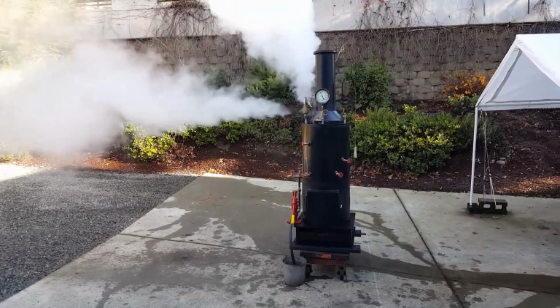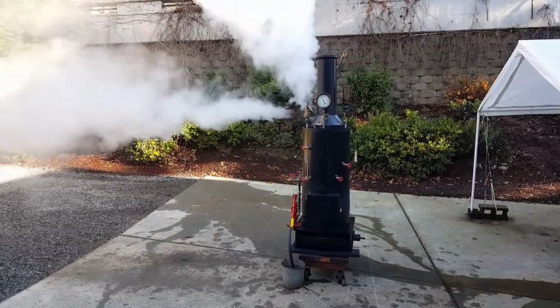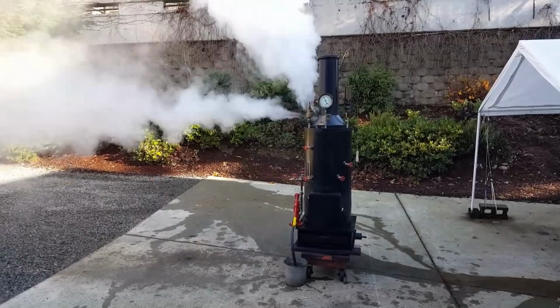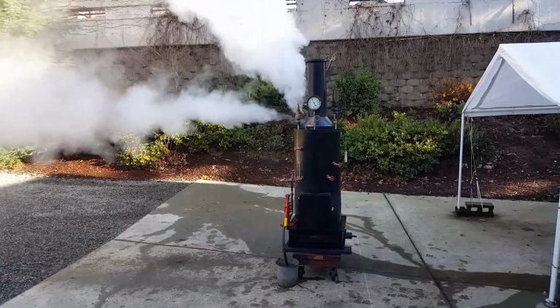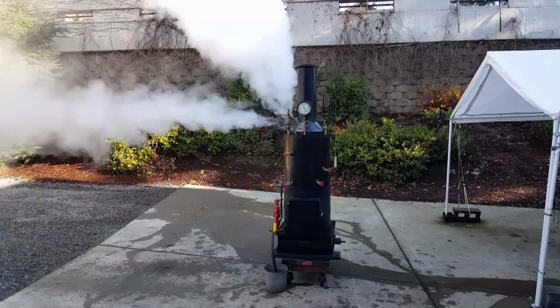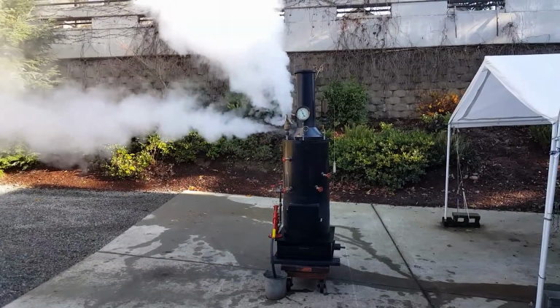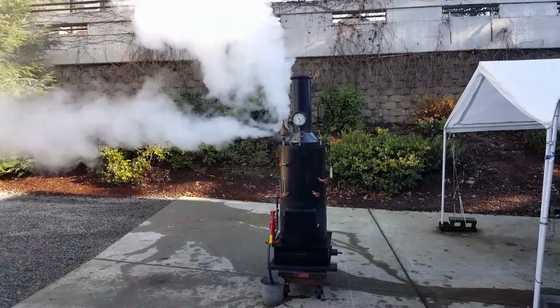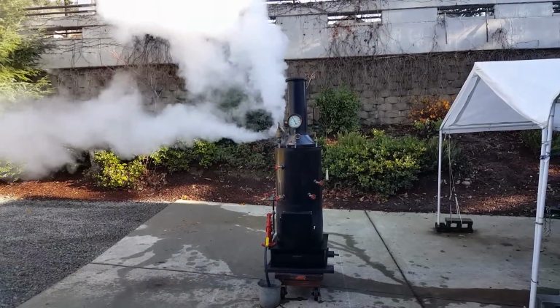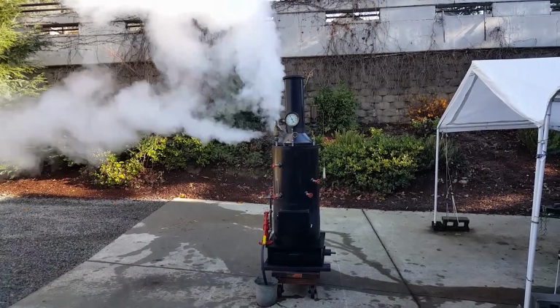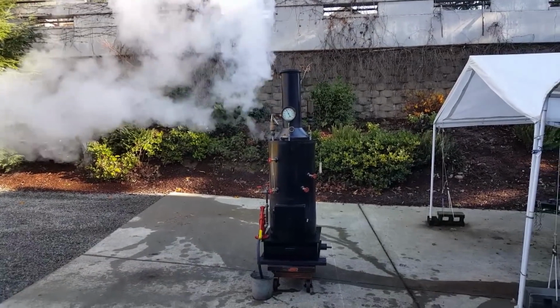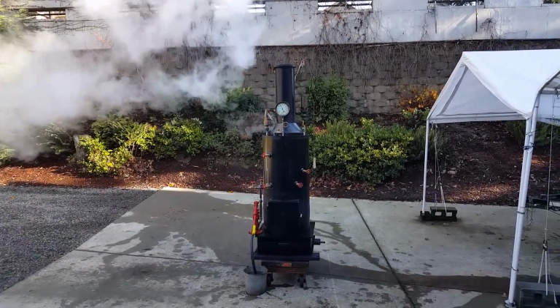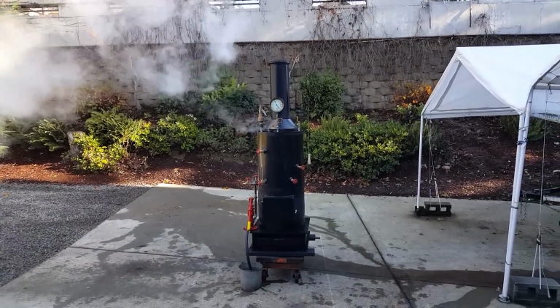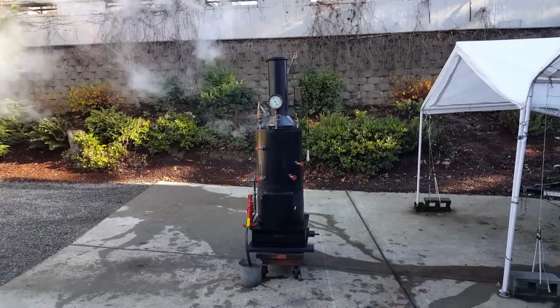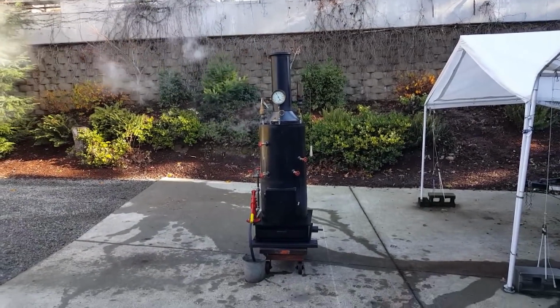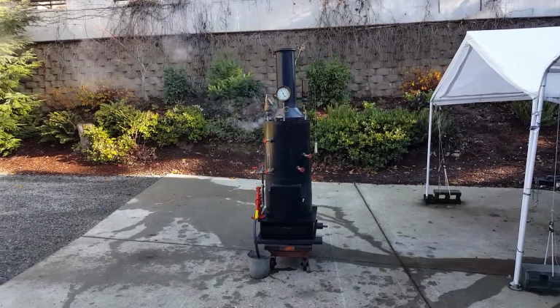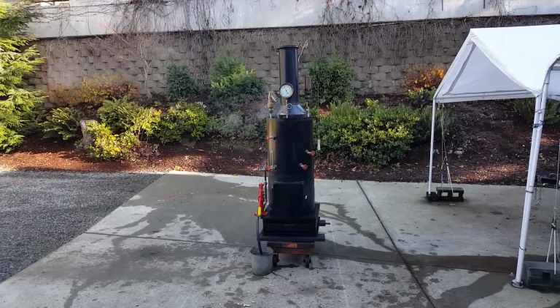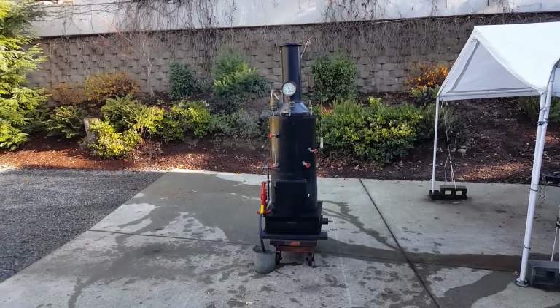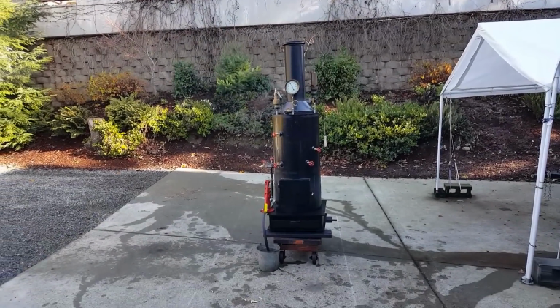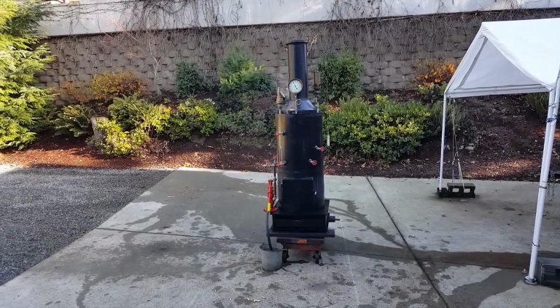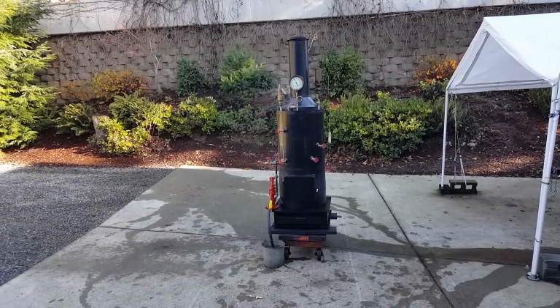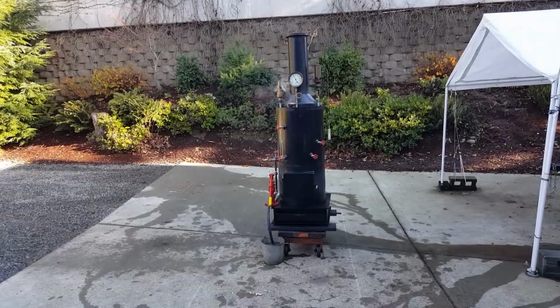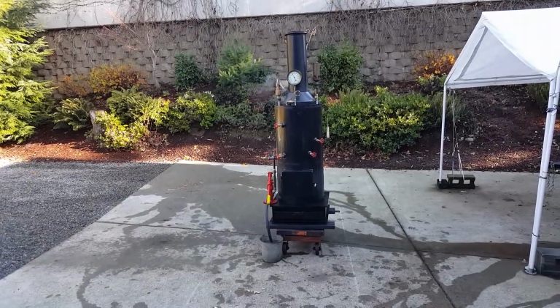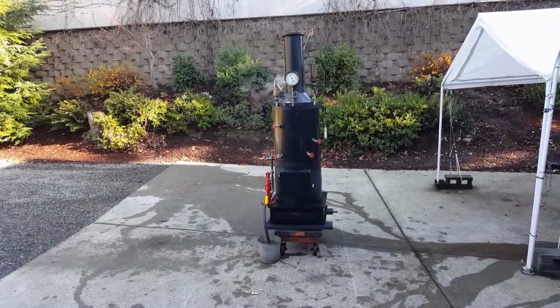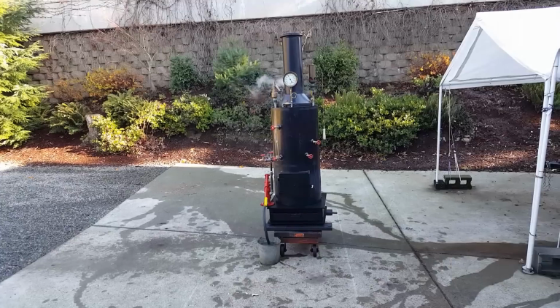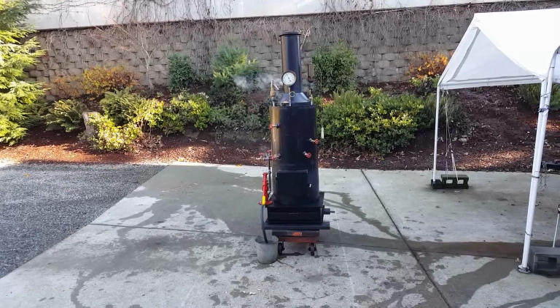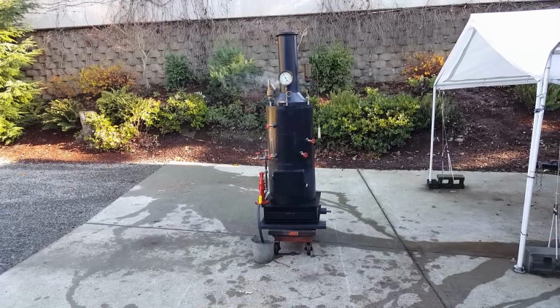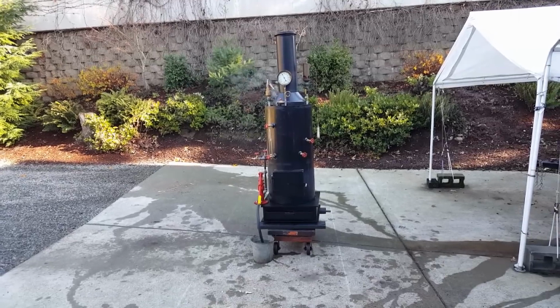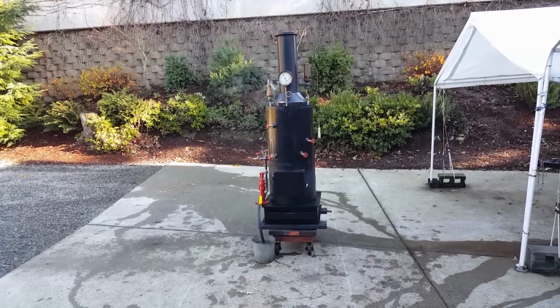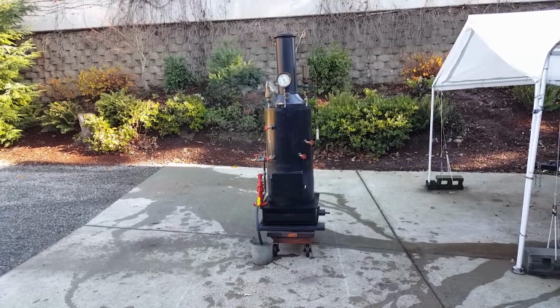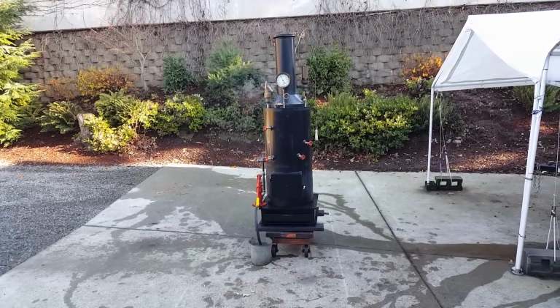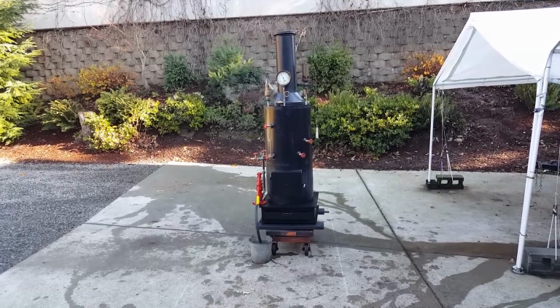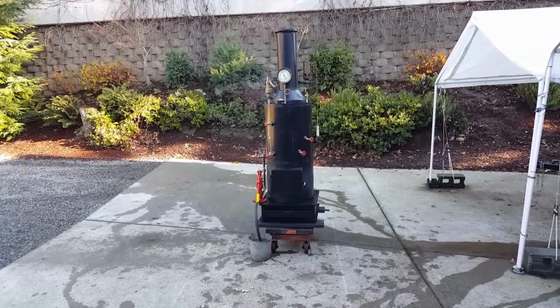I think the pump cutoff goes off at about 85. That's about it. I'll have it on eBay for sale.